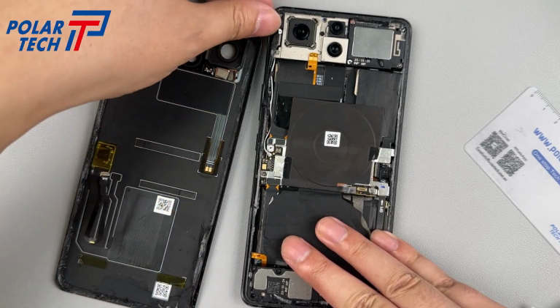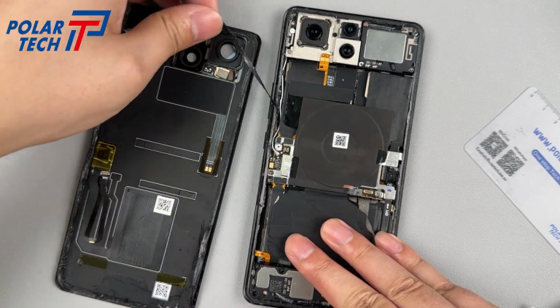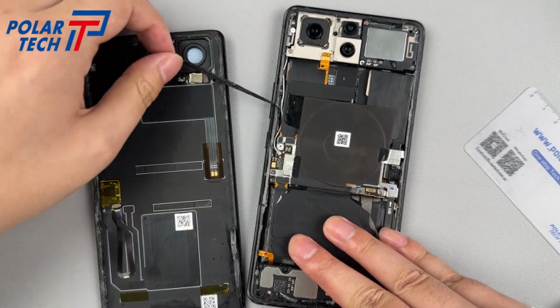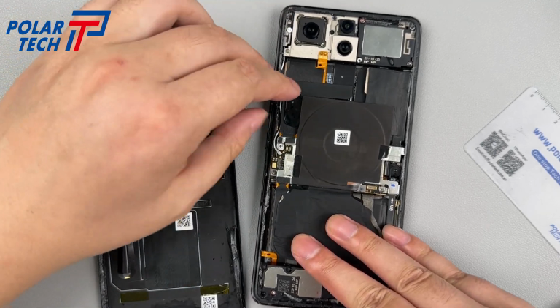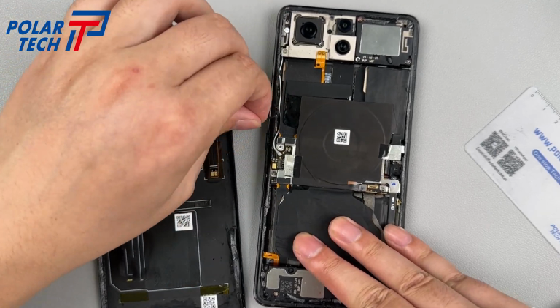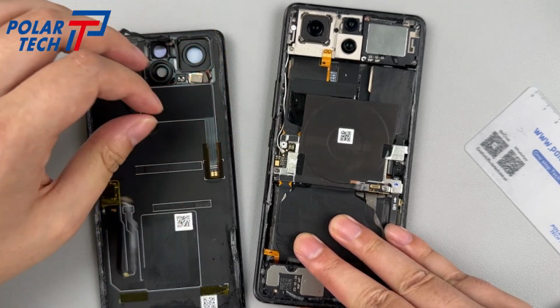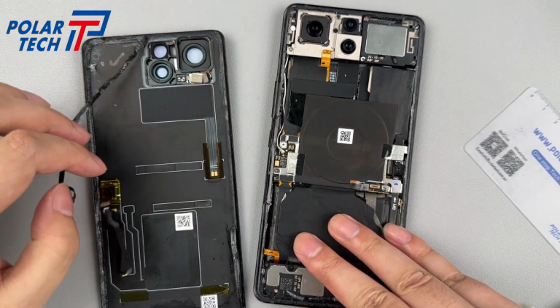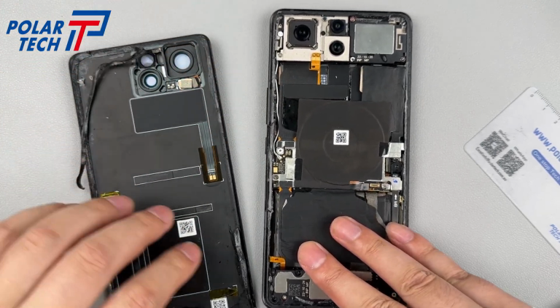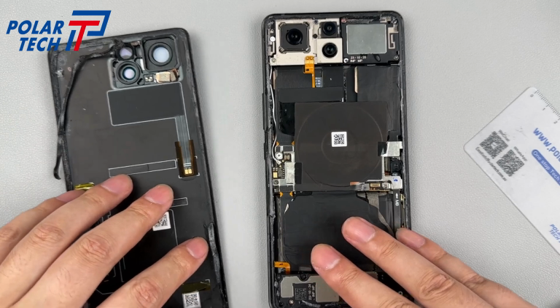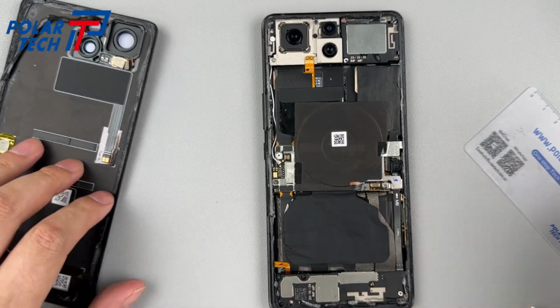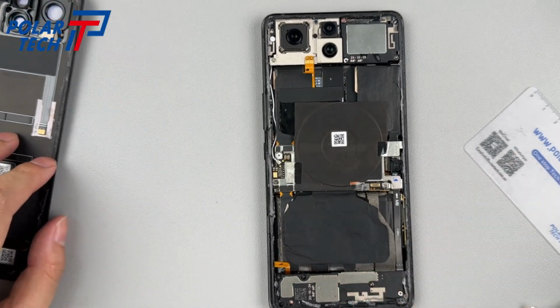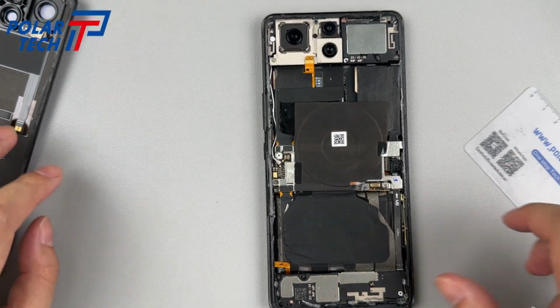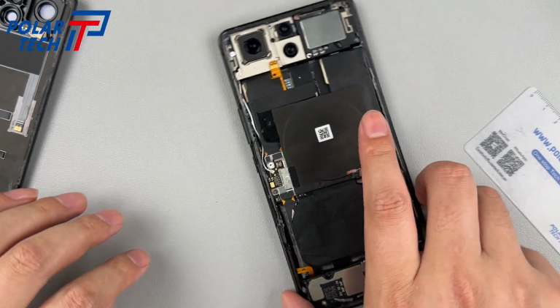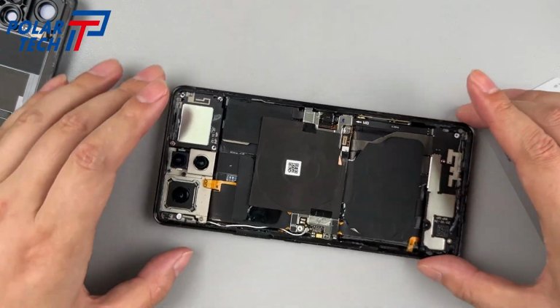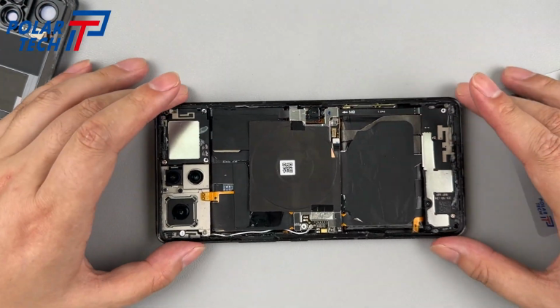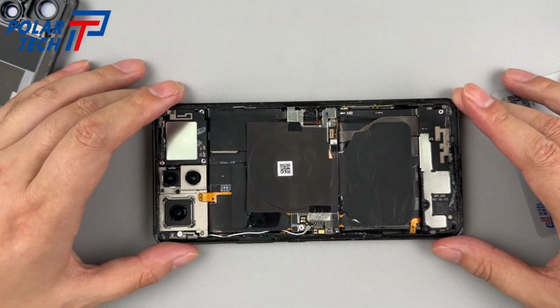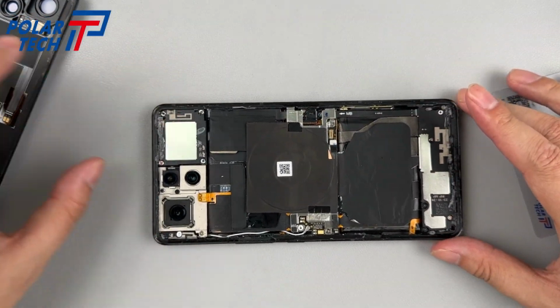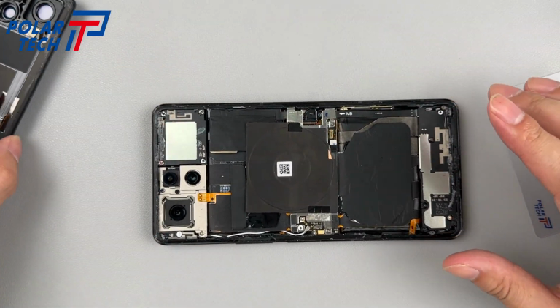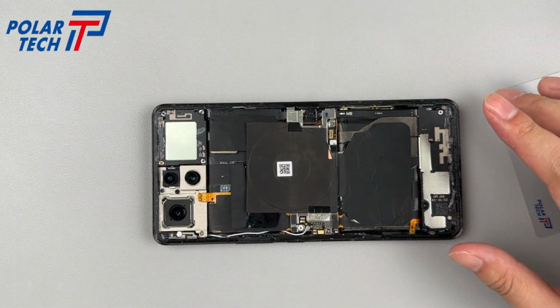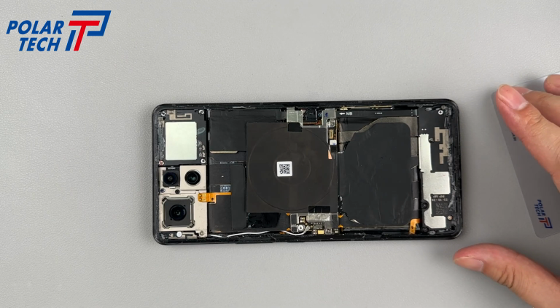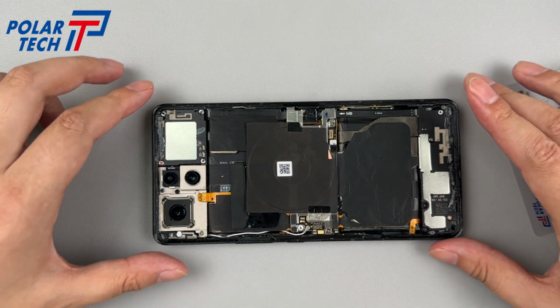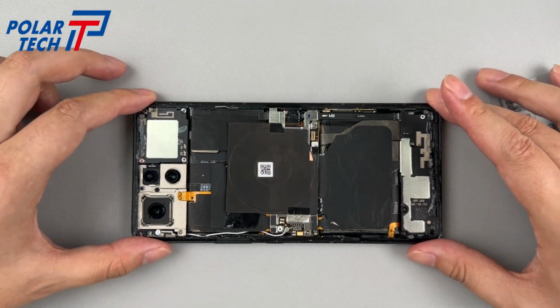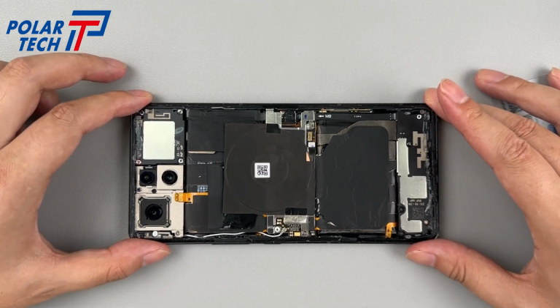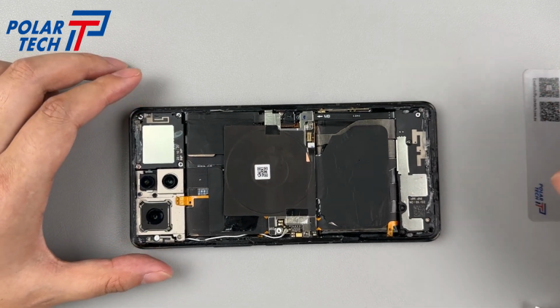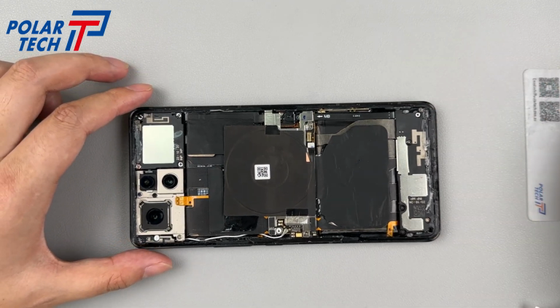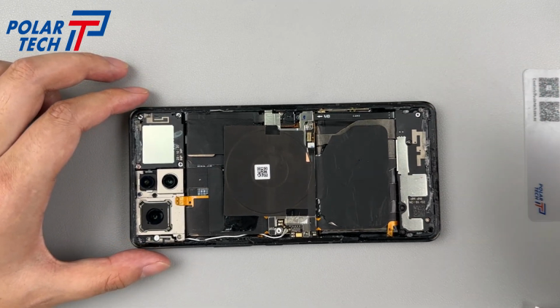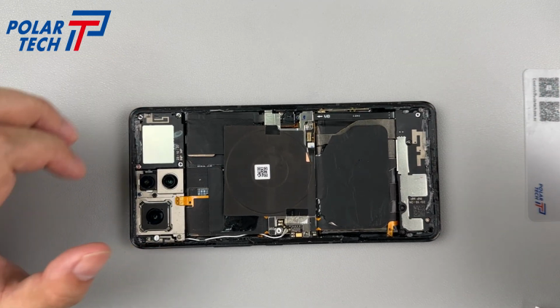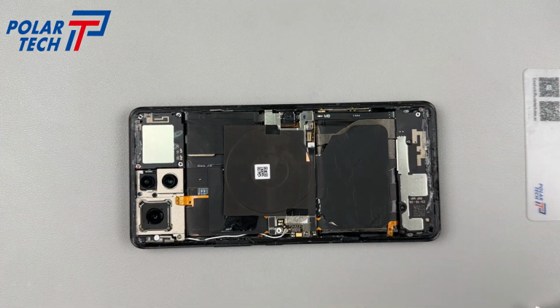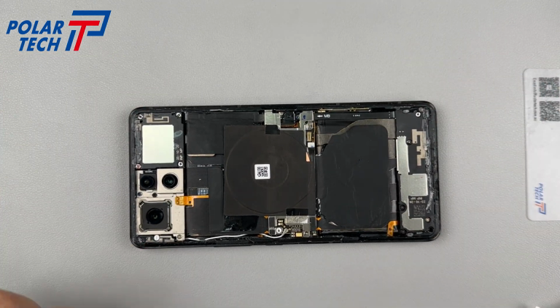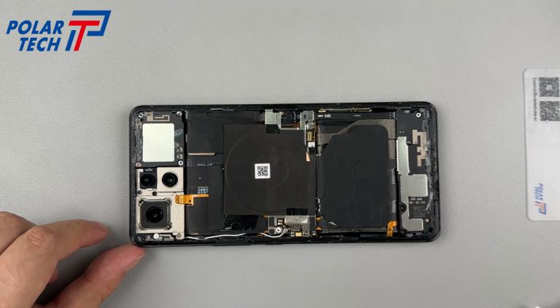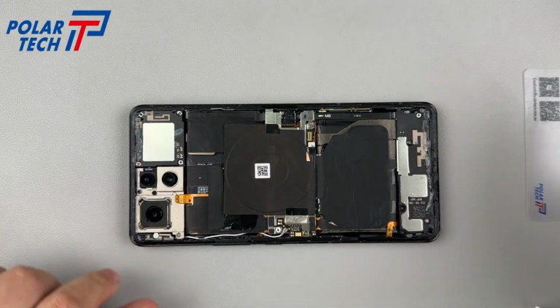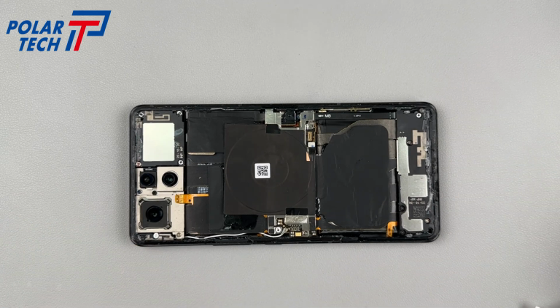After unscrewing and lifting the panel, disconnect the BTB to completely remove the back cover. The Raj8 Pro supports IP68 level dust and water resistance. A waterproof adhesive surrounds the inside of the back cover.